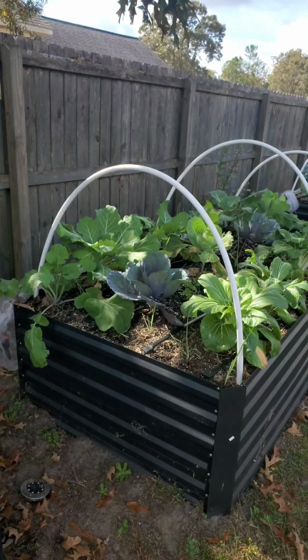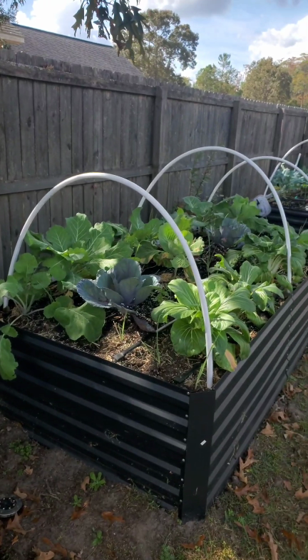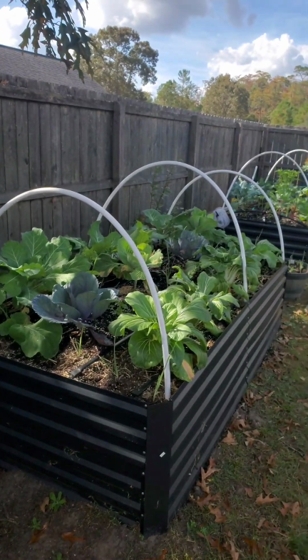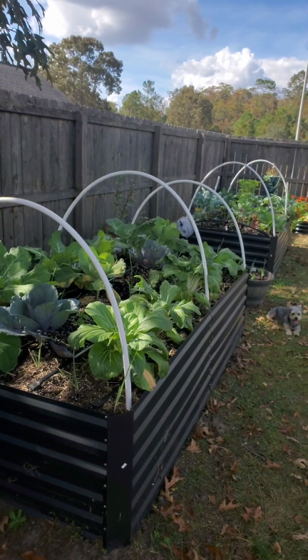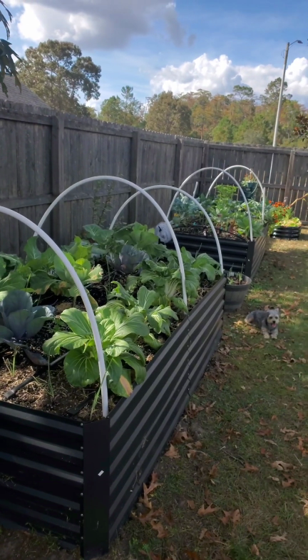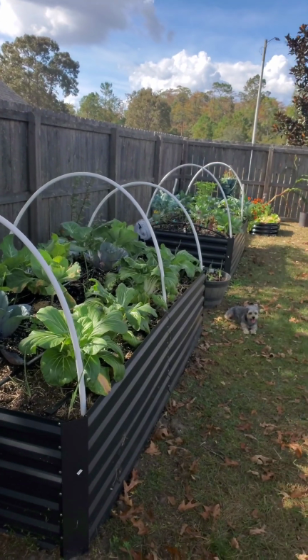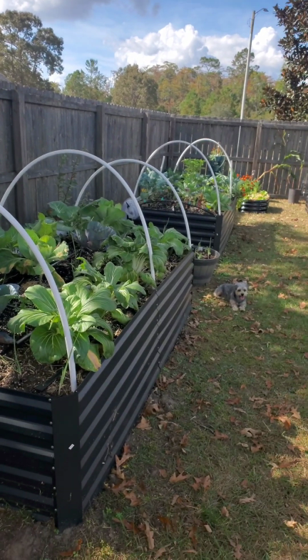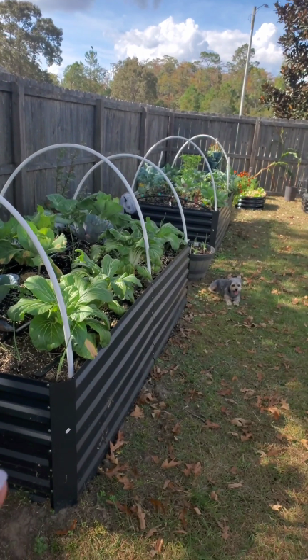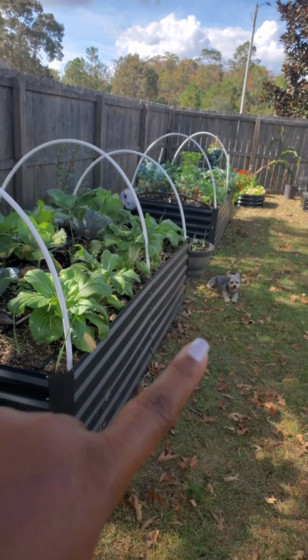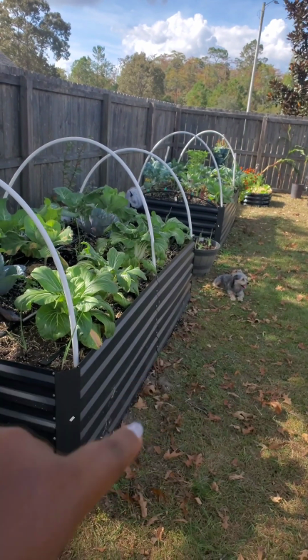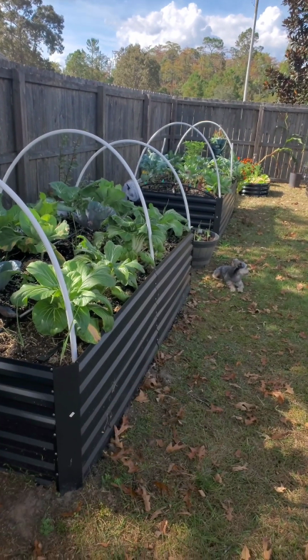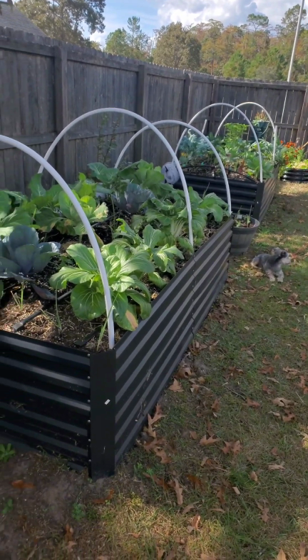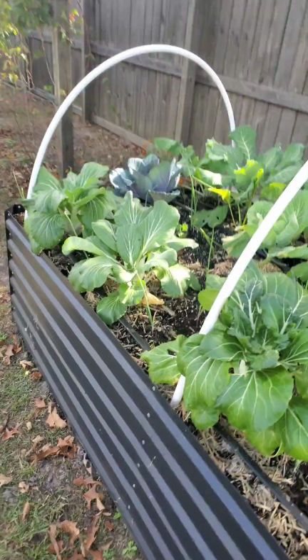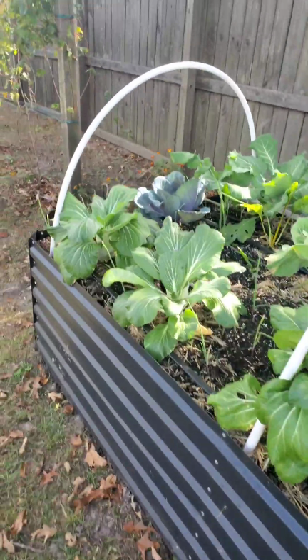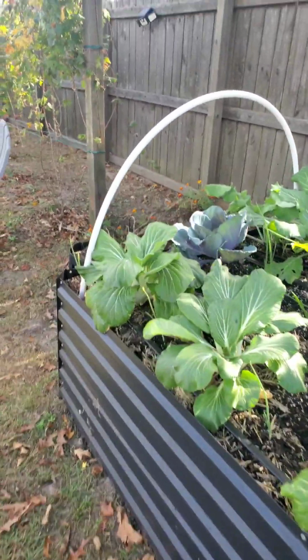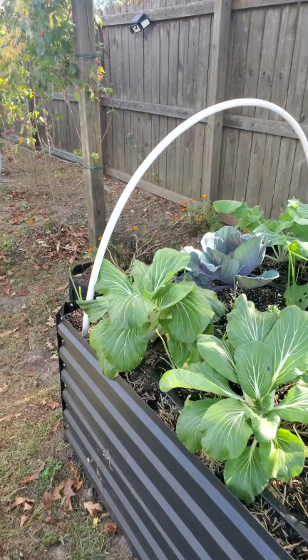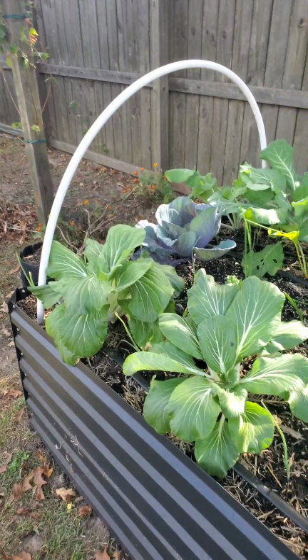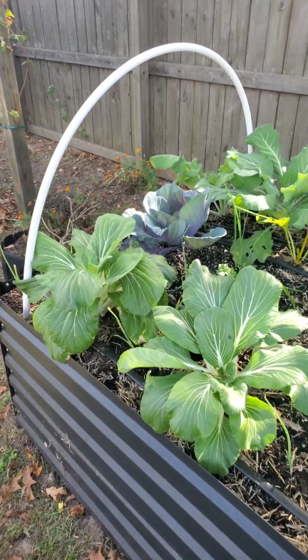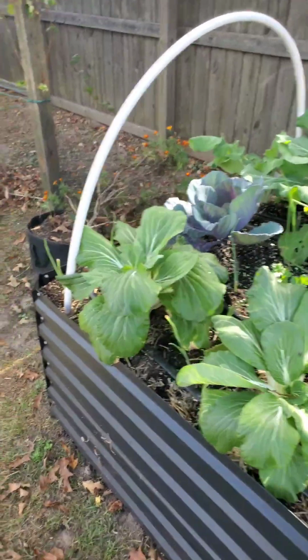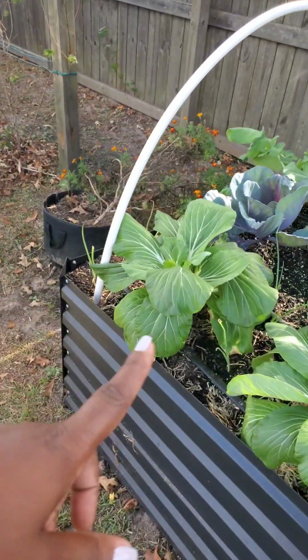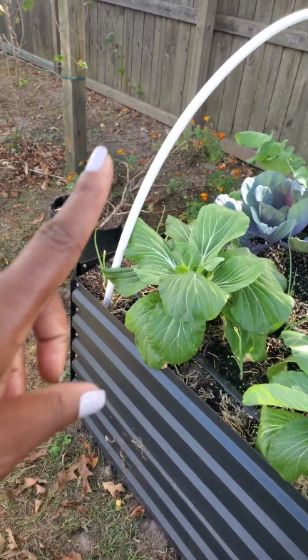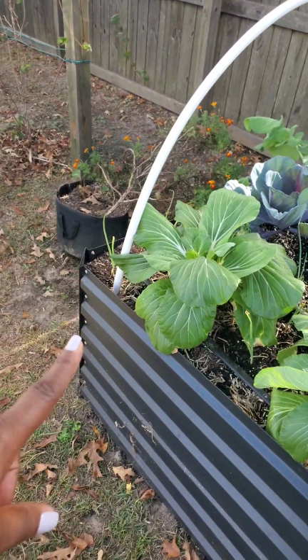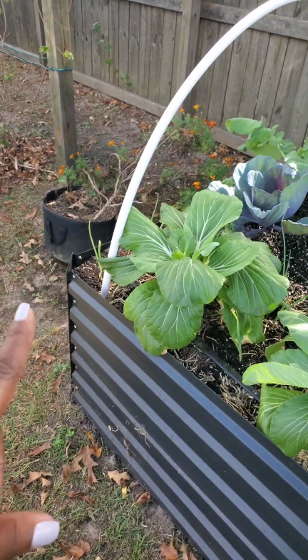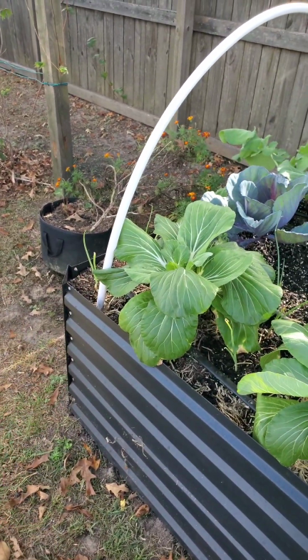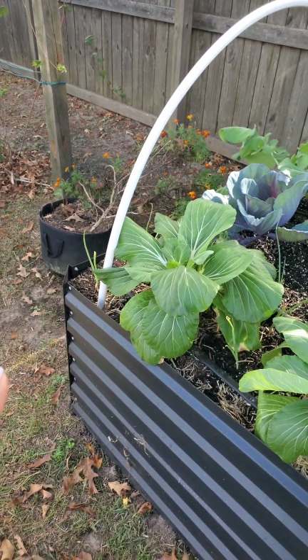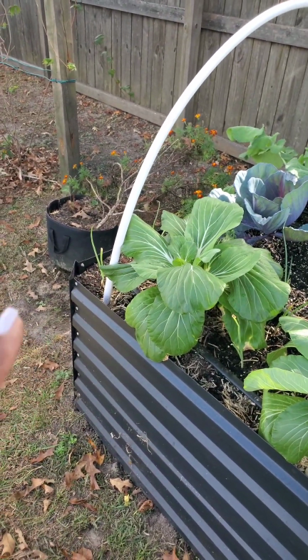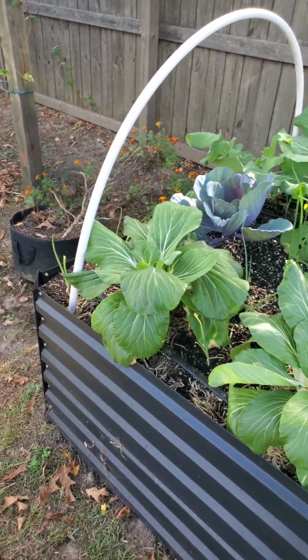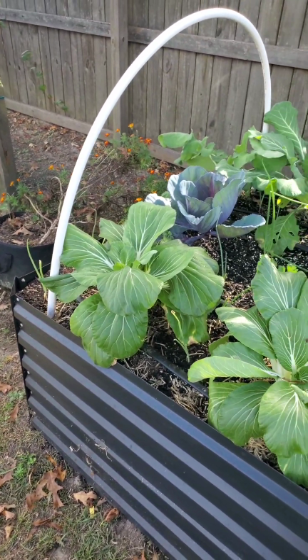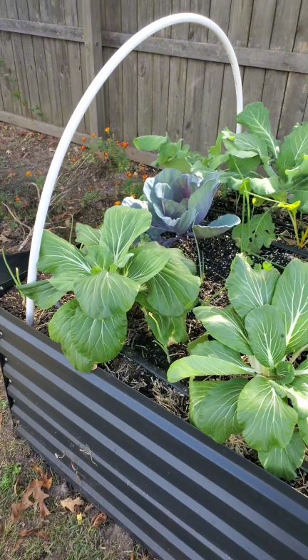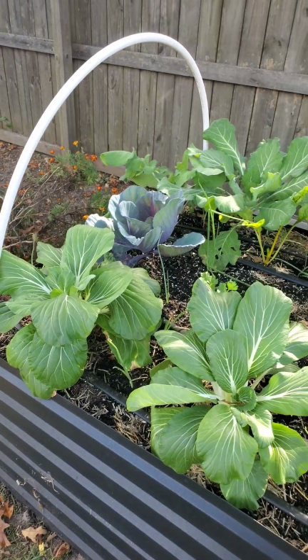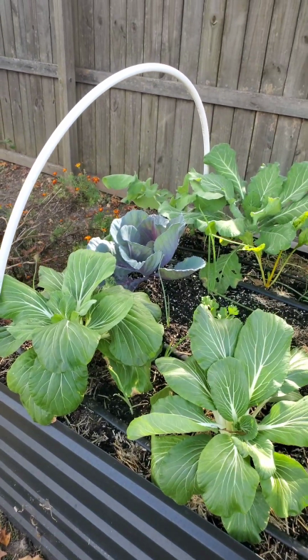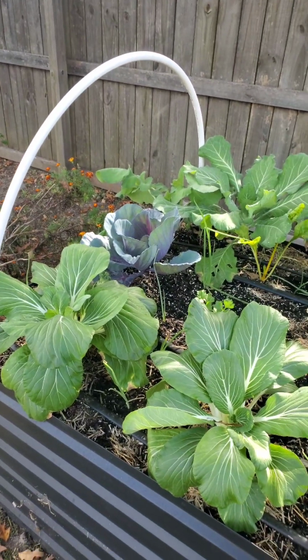These are my two large raised beds, and that is my buddy. In this garden I have bok choy. These are joy choy, which is still a part of the bok choy family. I have celery,